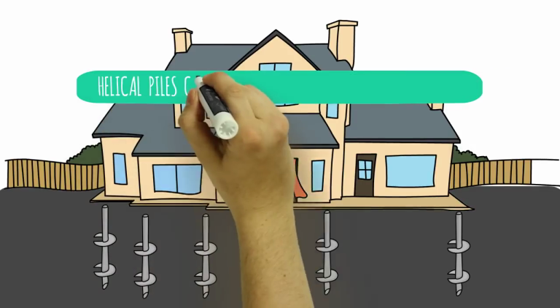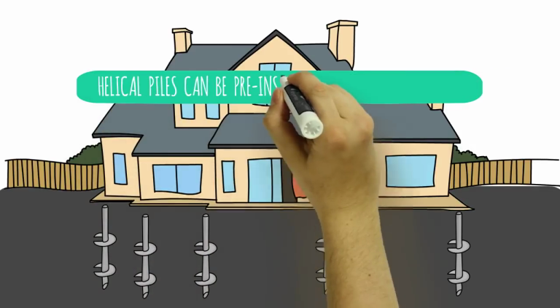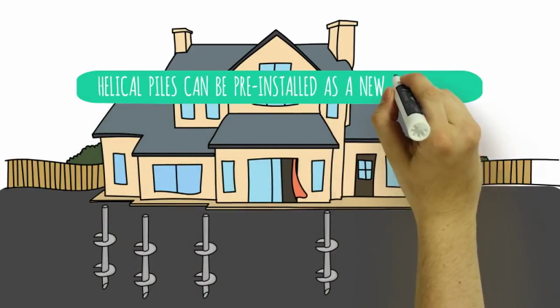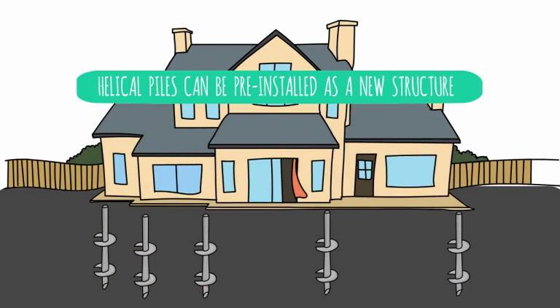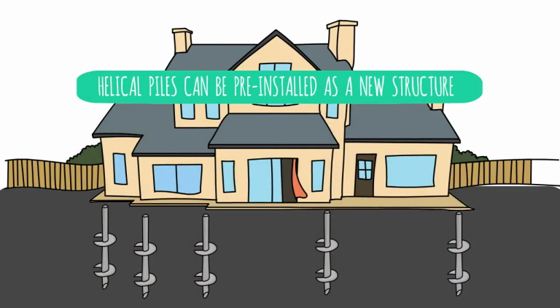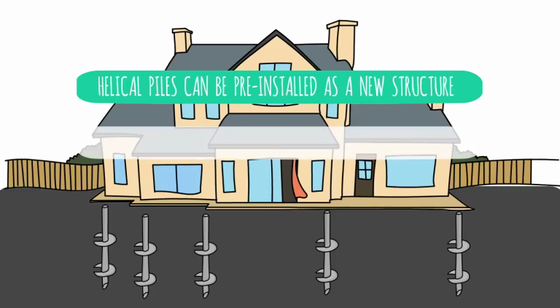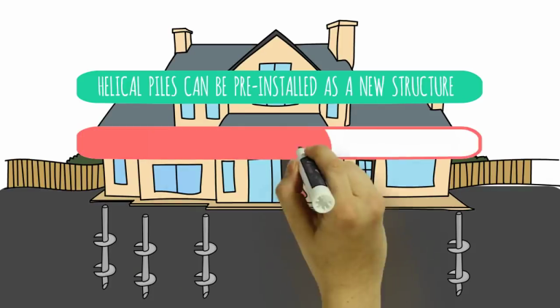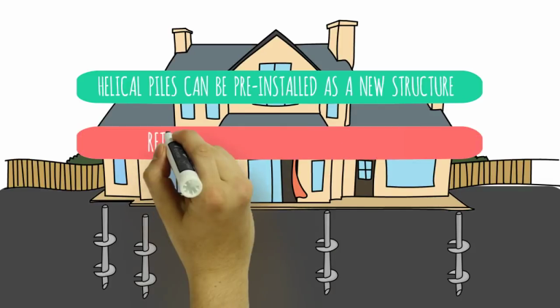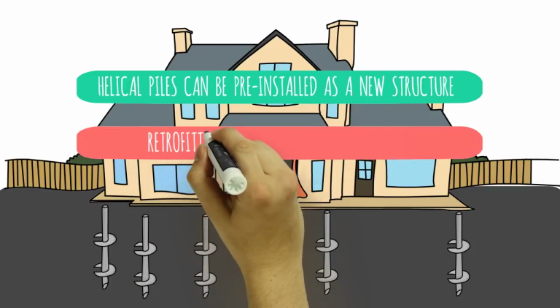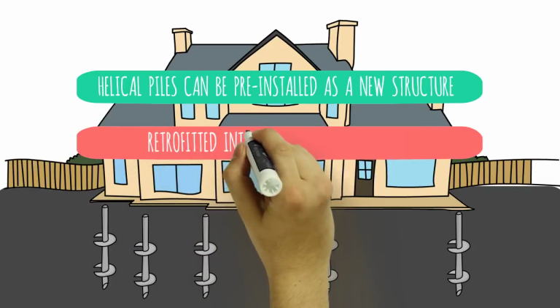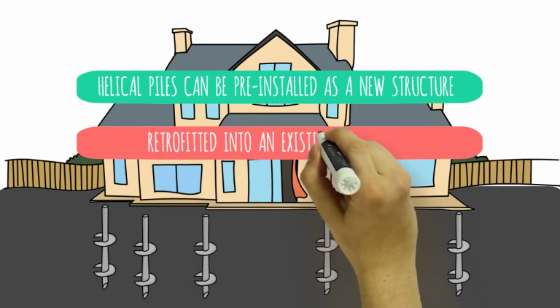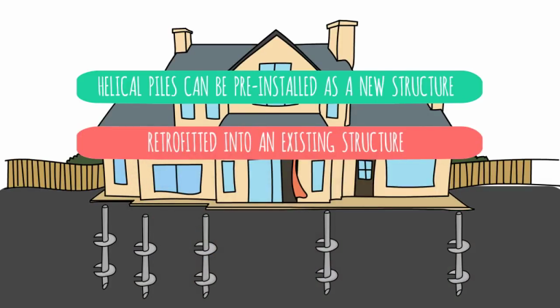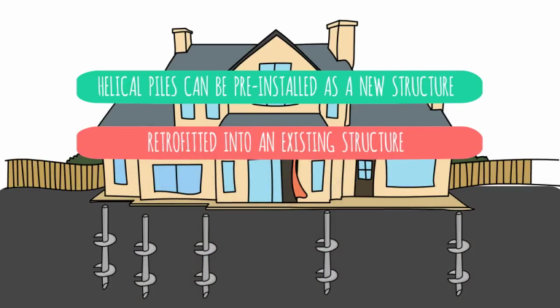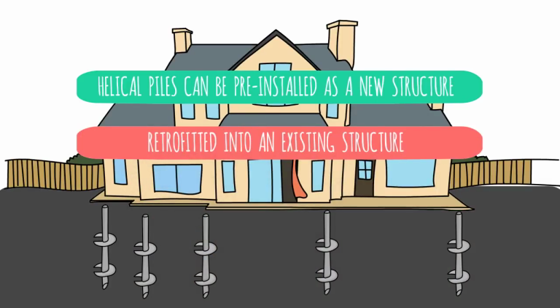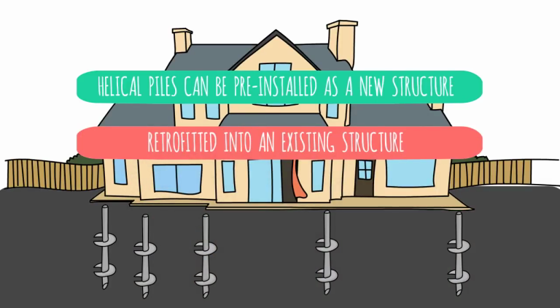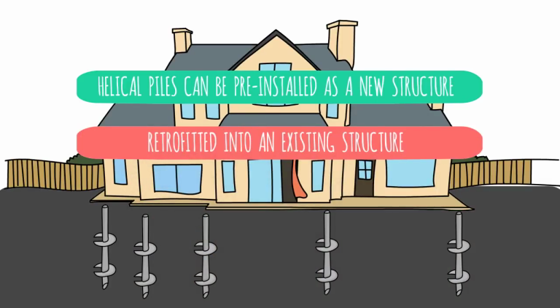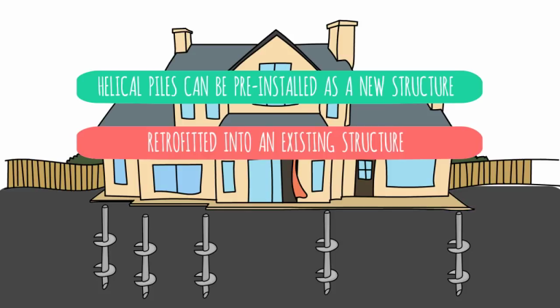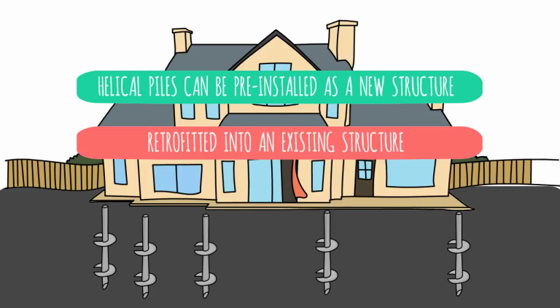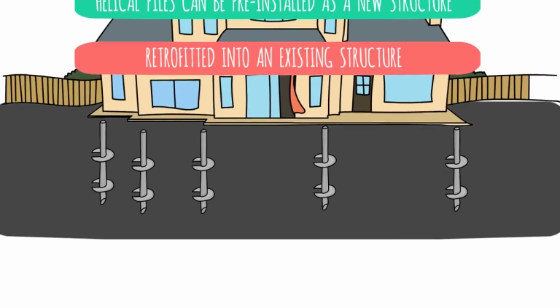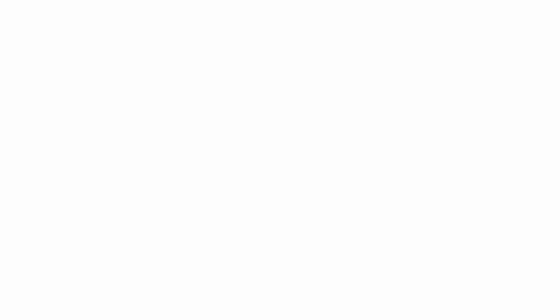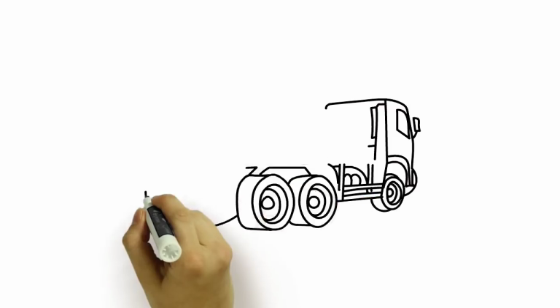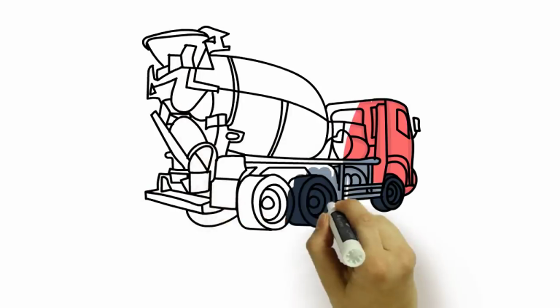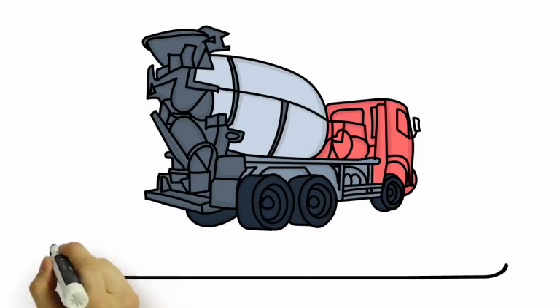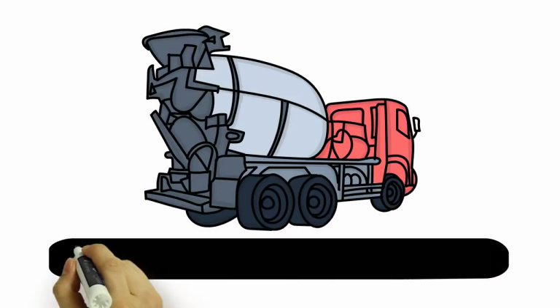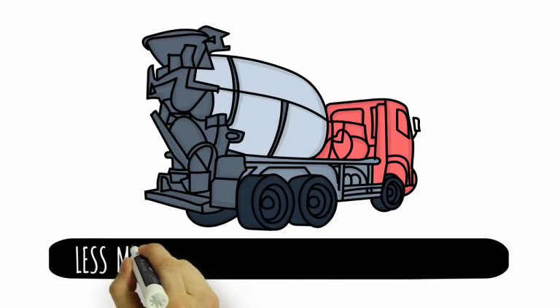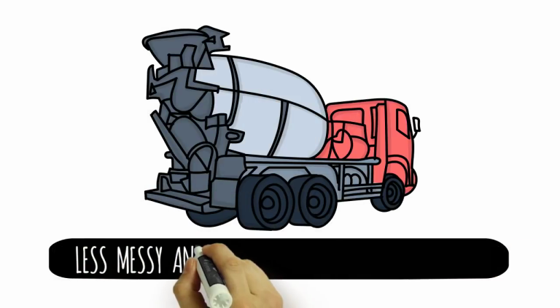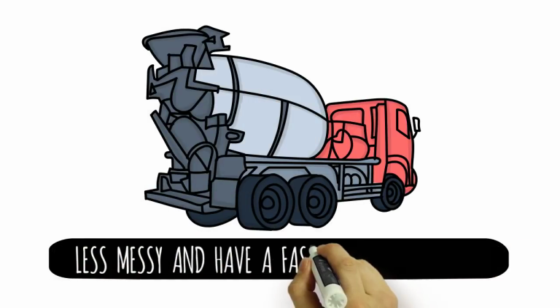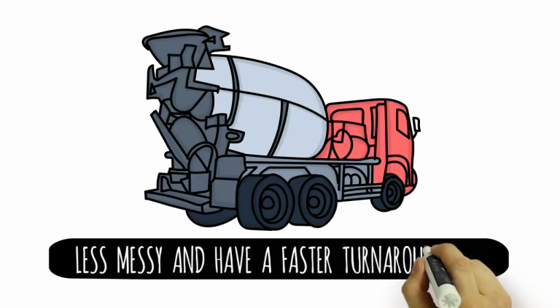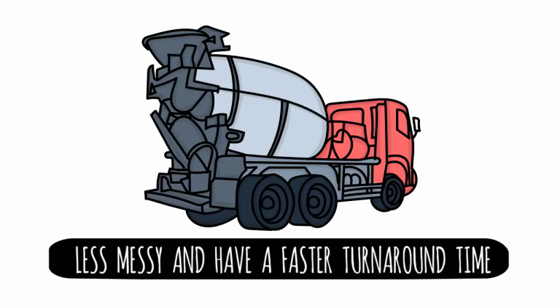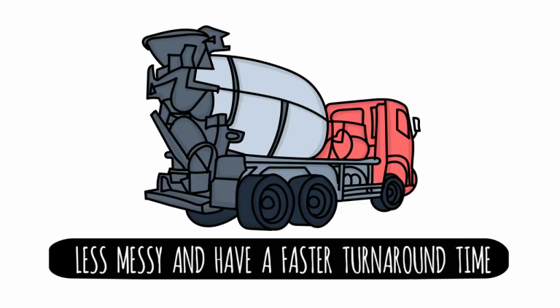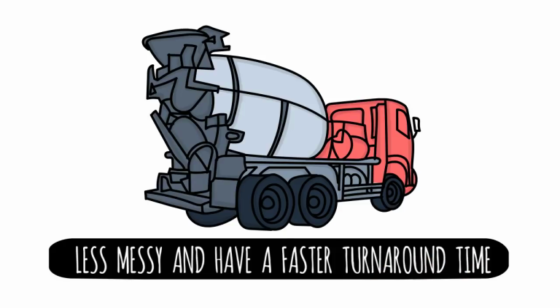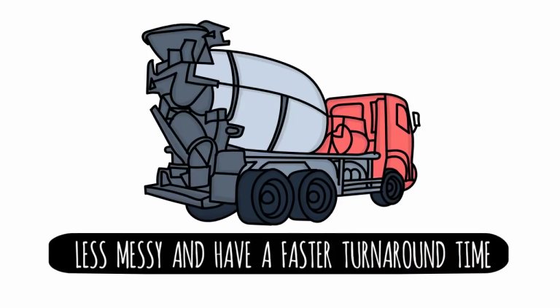Helical Piles can be pre-installed as a new structure is being built, or retrofitted into an existing structure without the use of concrete and excavation. This means your foundation projects will be less messy and have a faster turnaround time without having to wait weeks for concrete to dry.